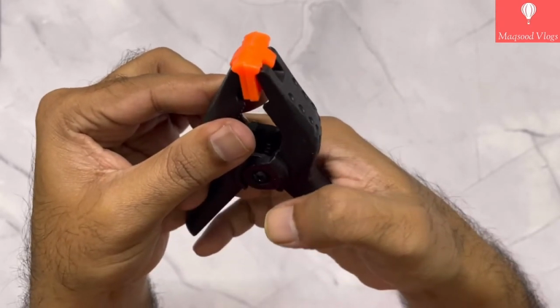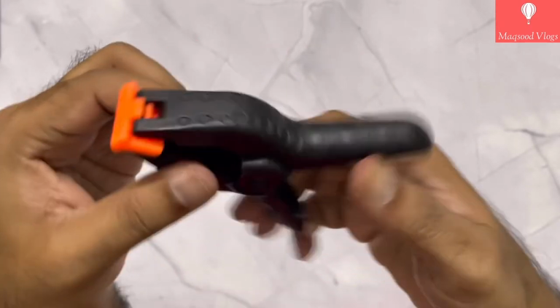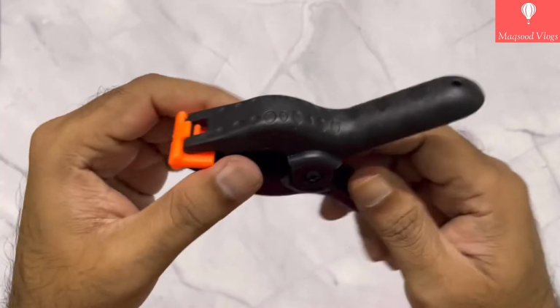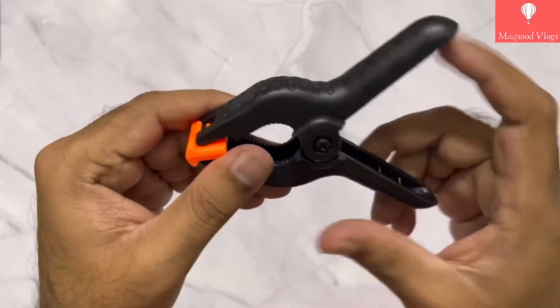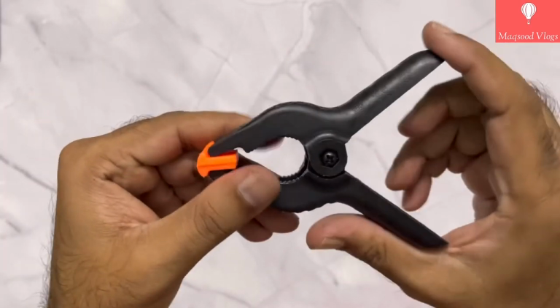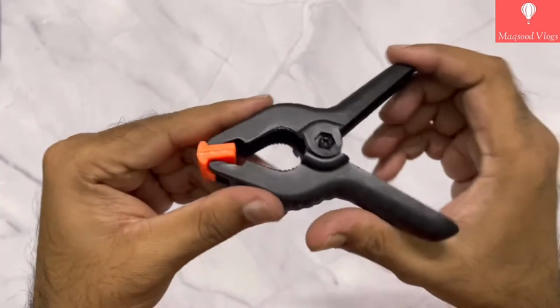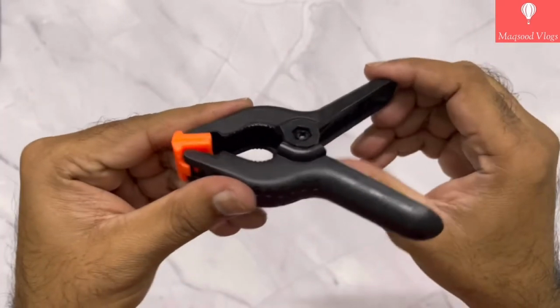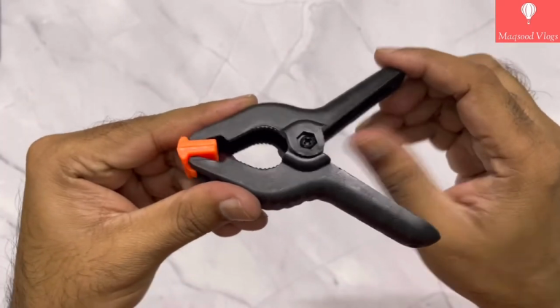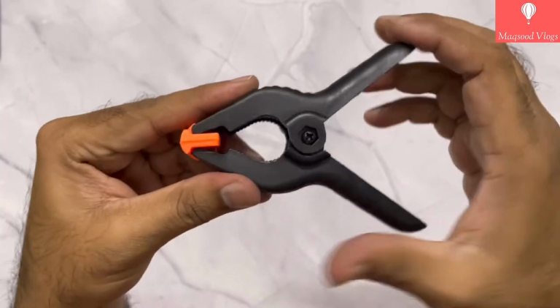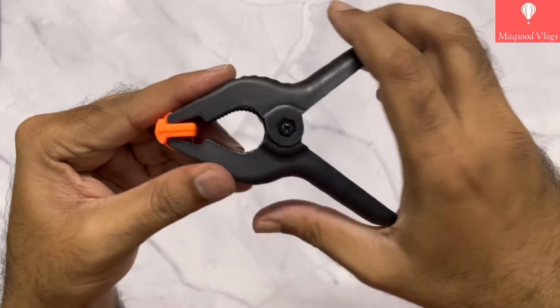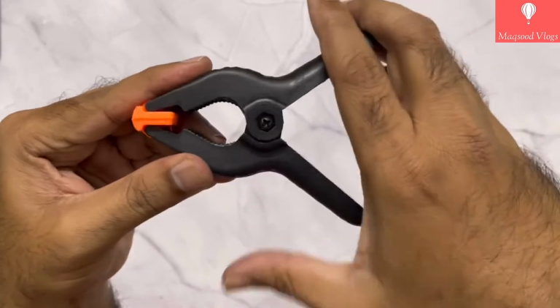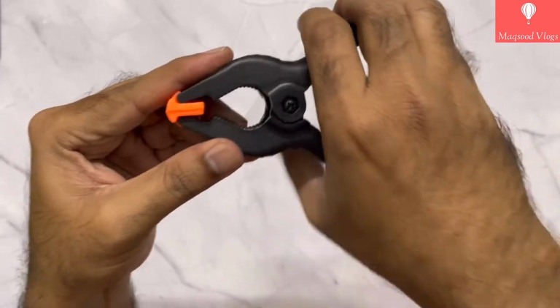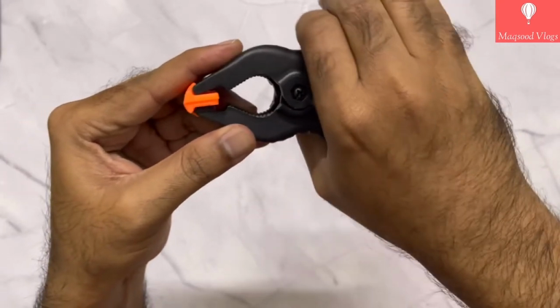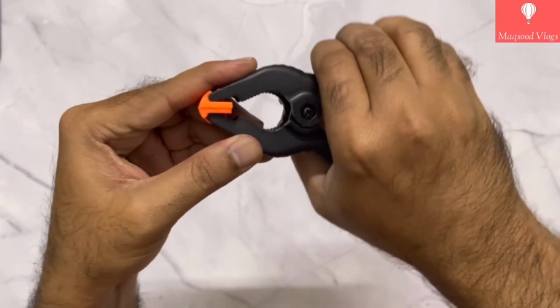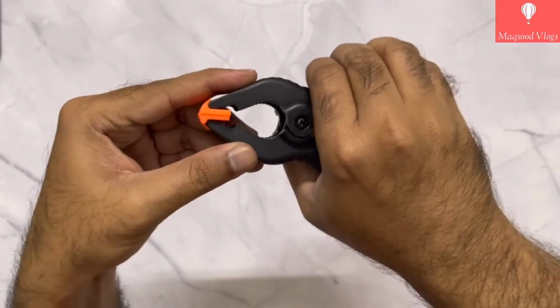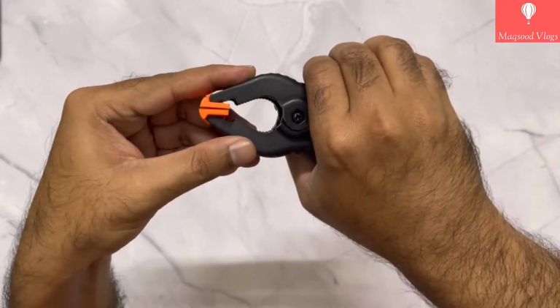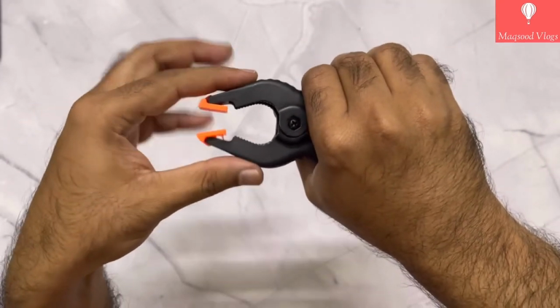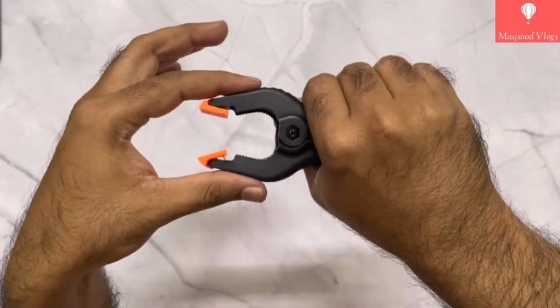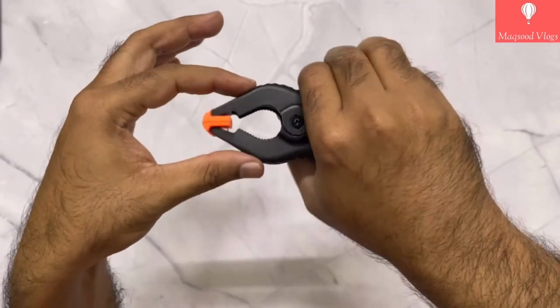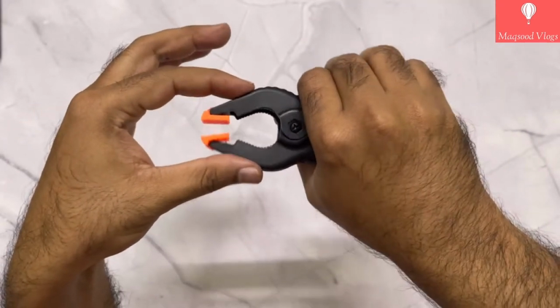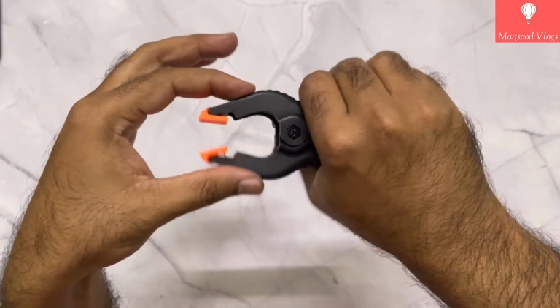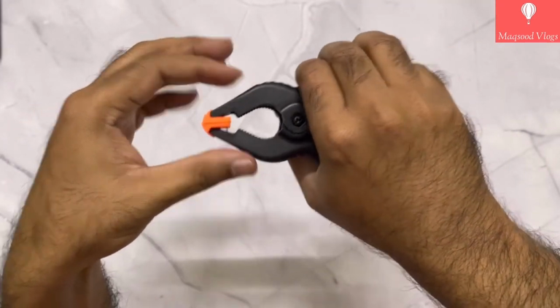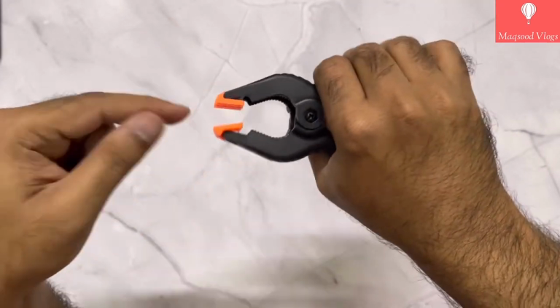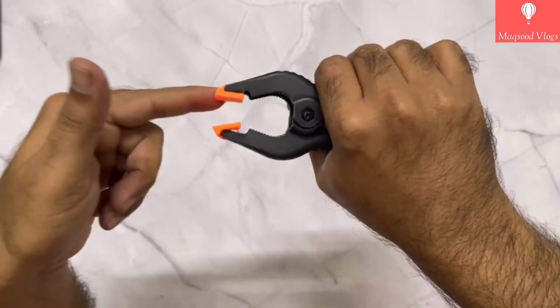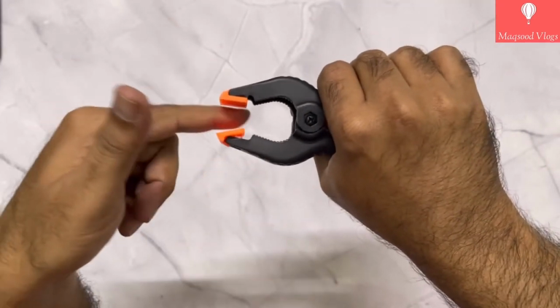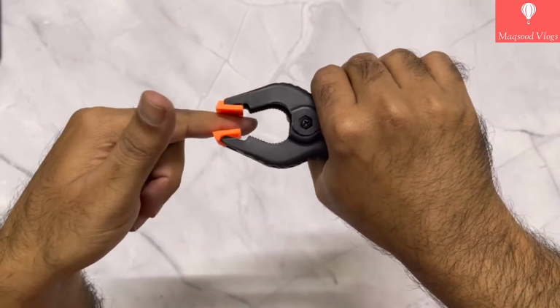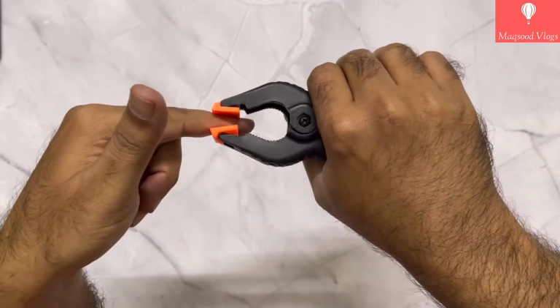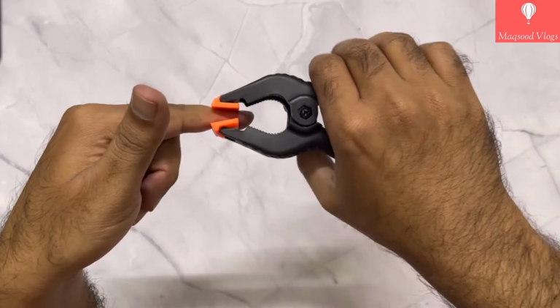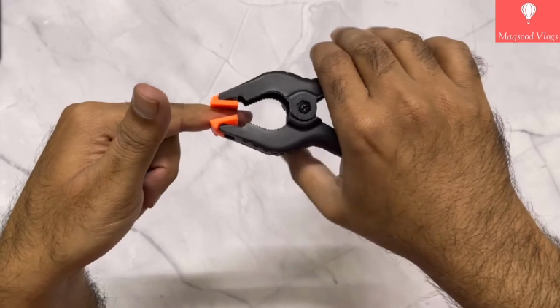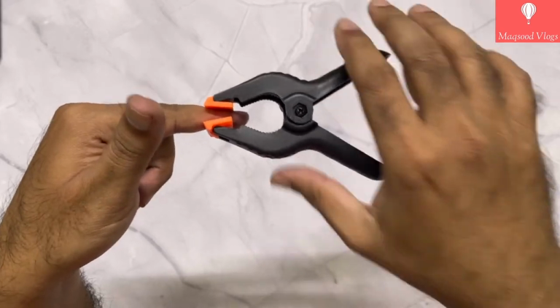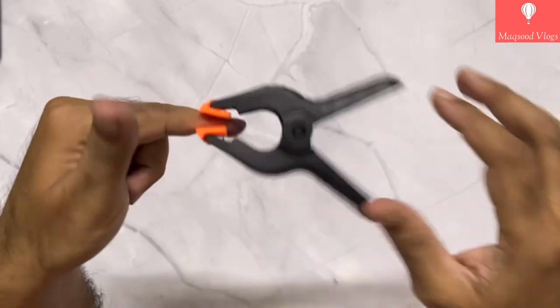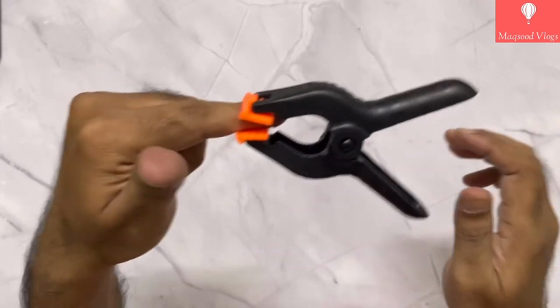Now let's open this clamp. You need to apply some good amount of pressure to open it, and as you can see for yourself, the holding capacity is quite adequate.